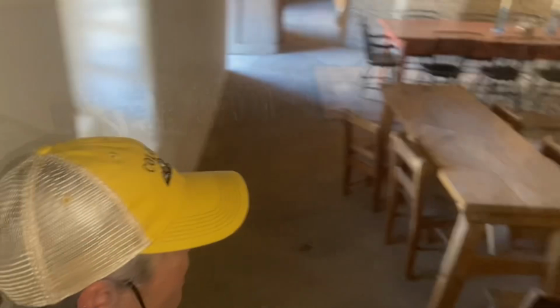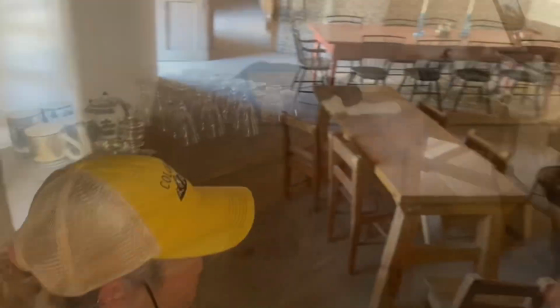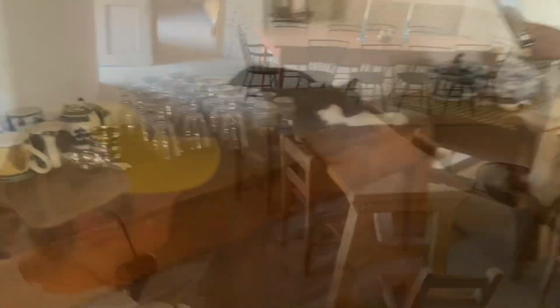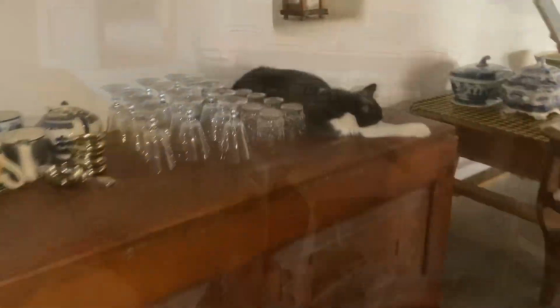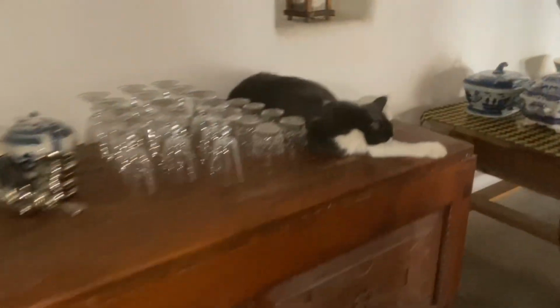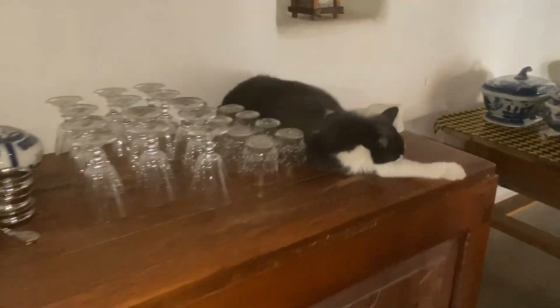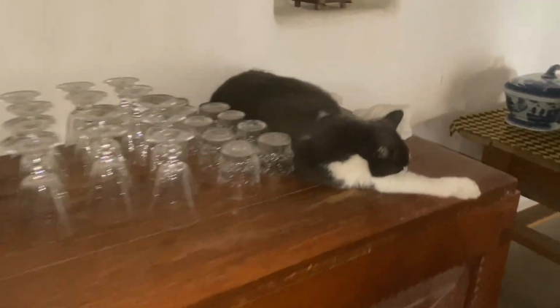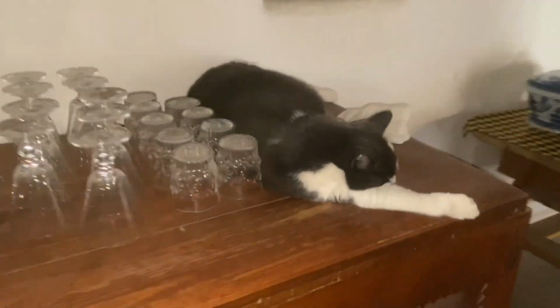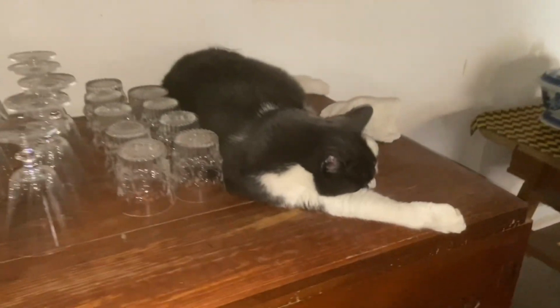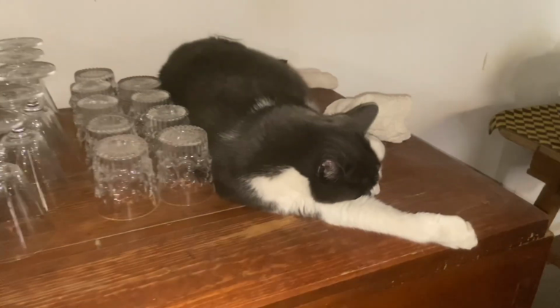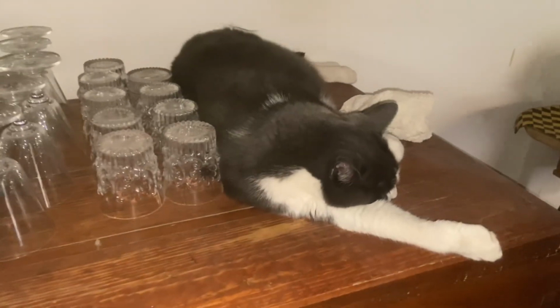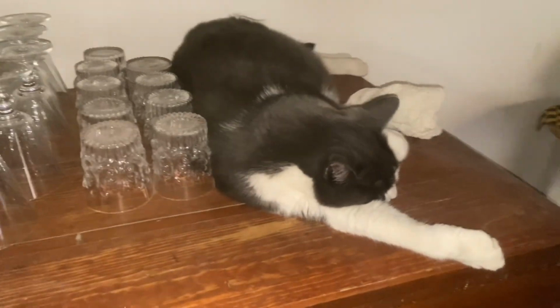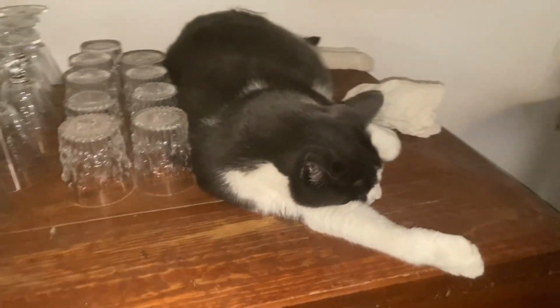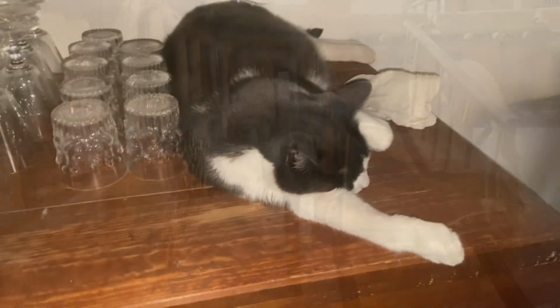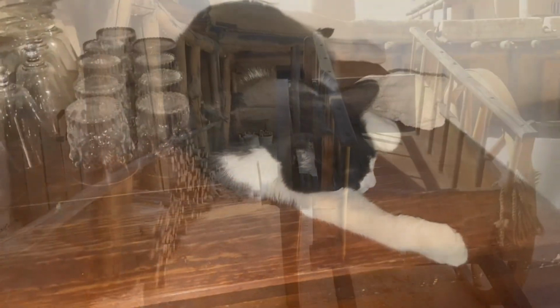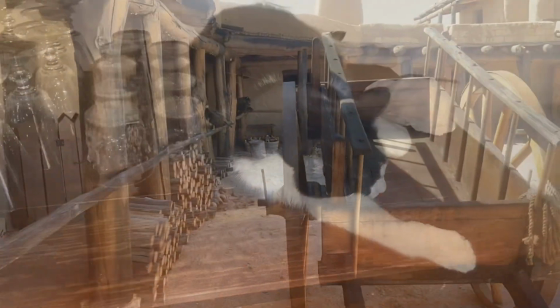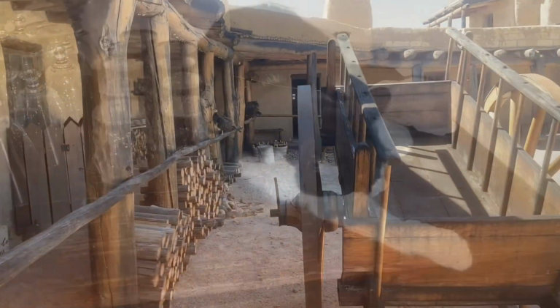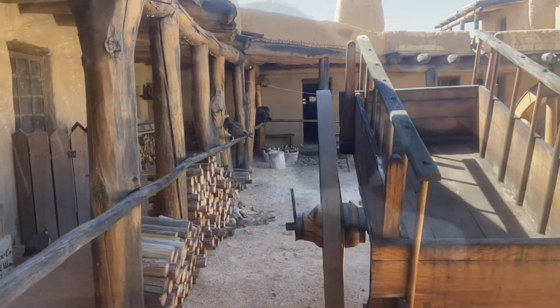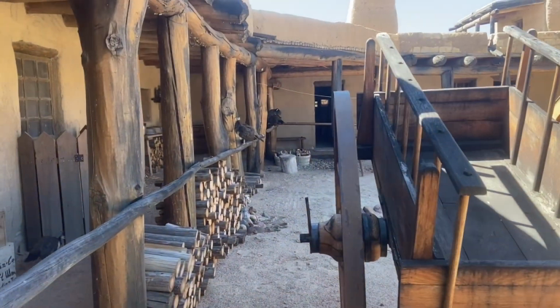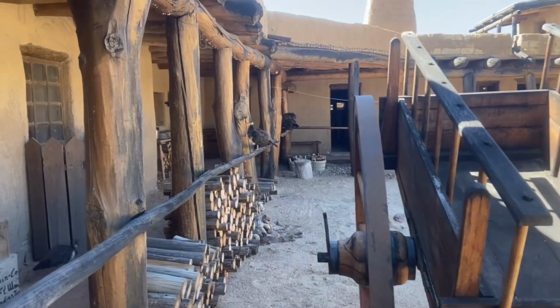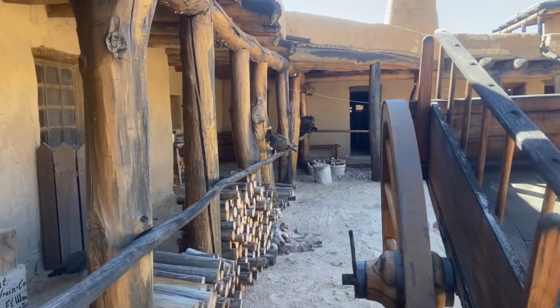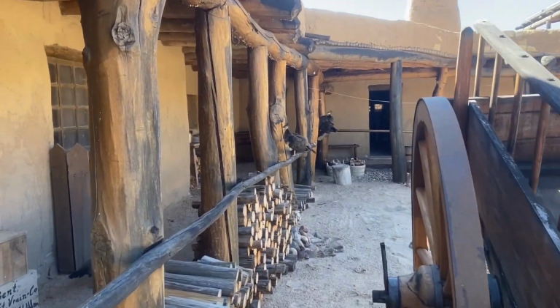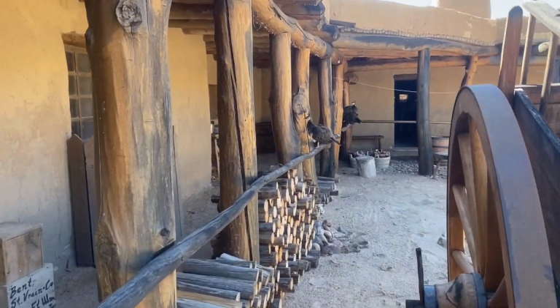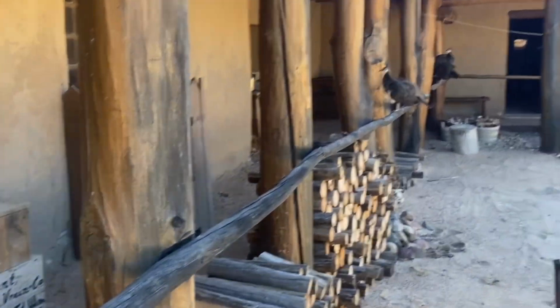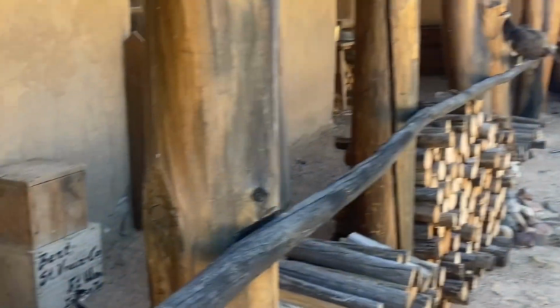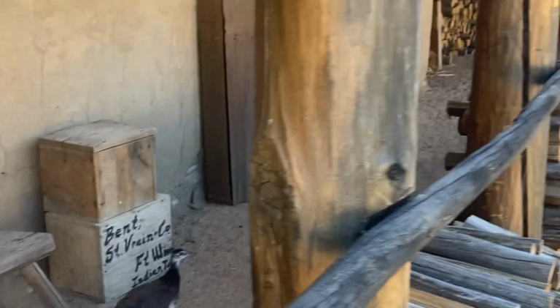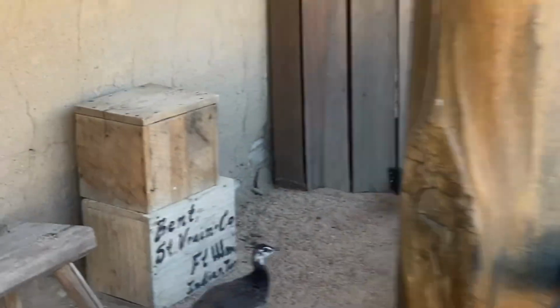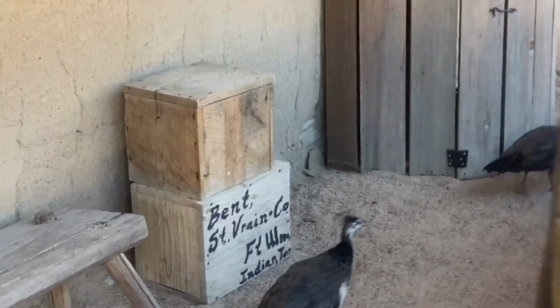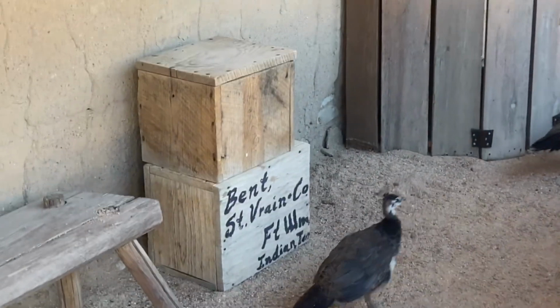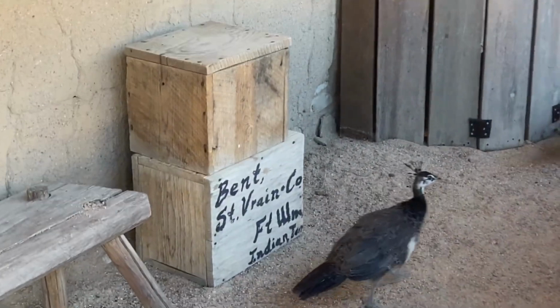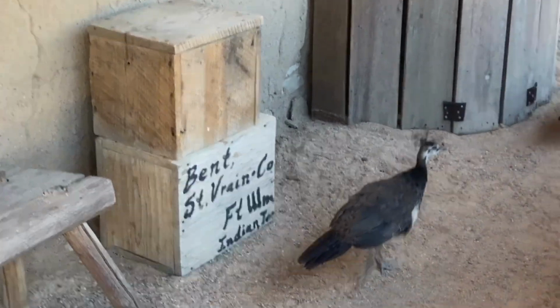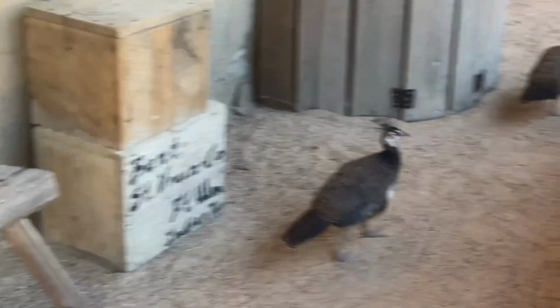And to answer the question at the beginning of the video: cats kept the mice out of the grain and the wheat, which kept it from being contaminated. So cats were considered to be worth their weight in gold.